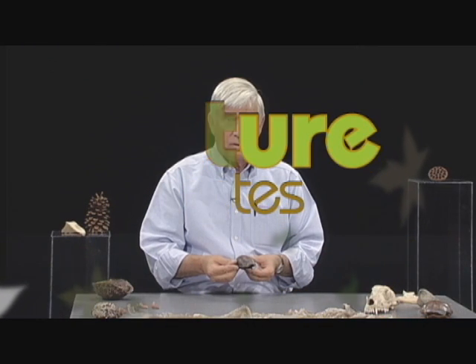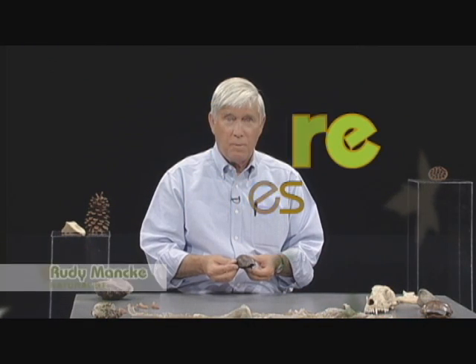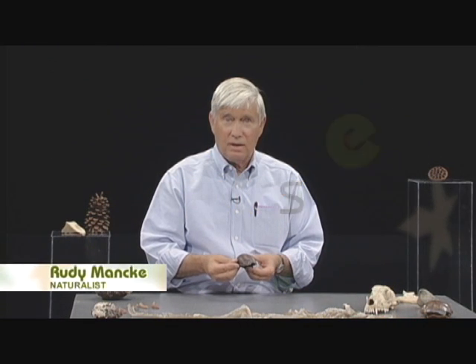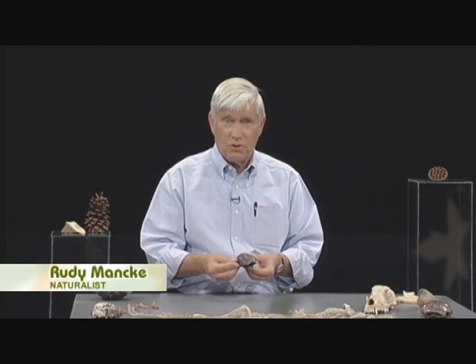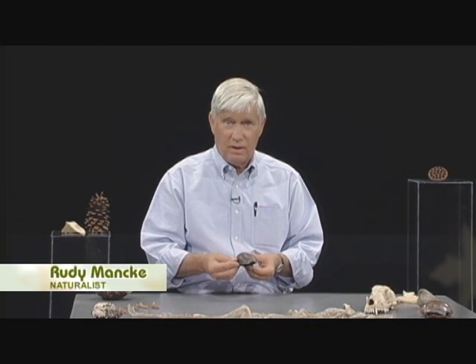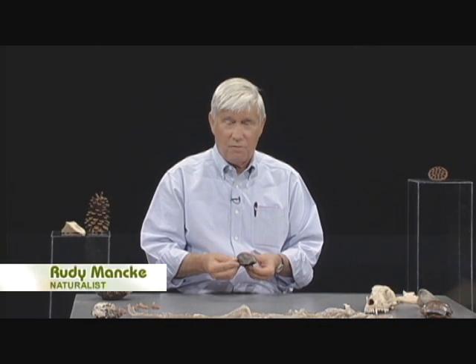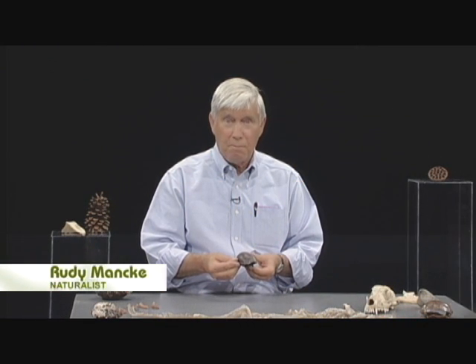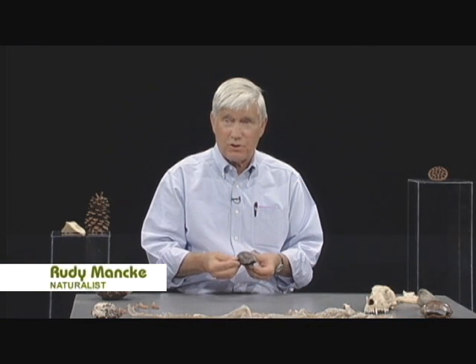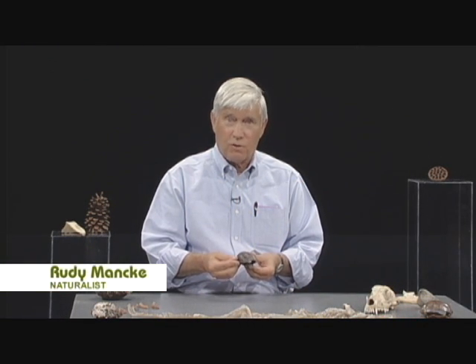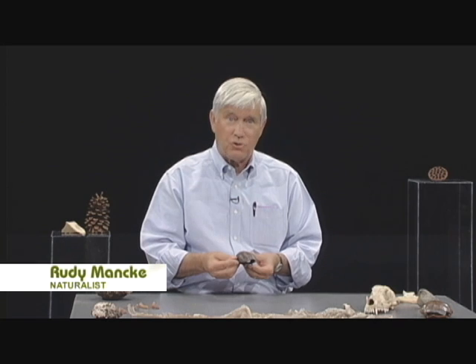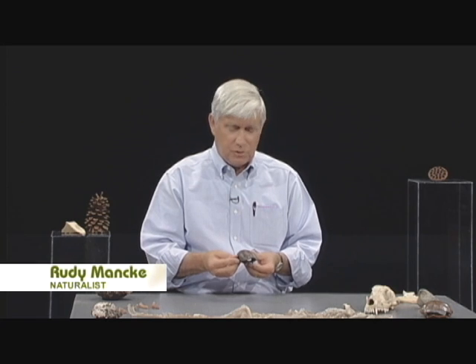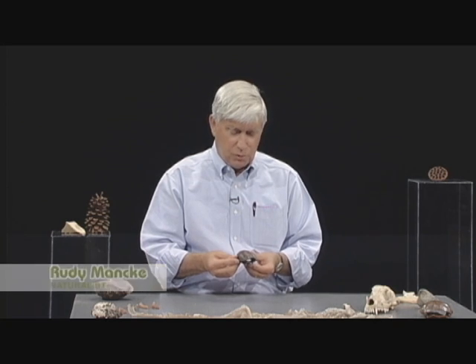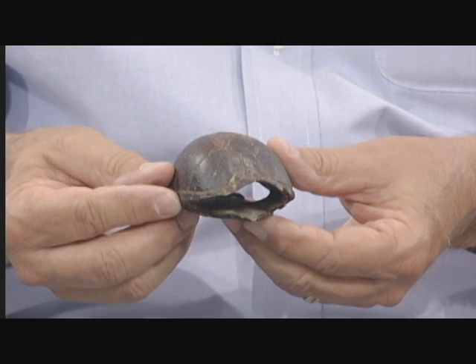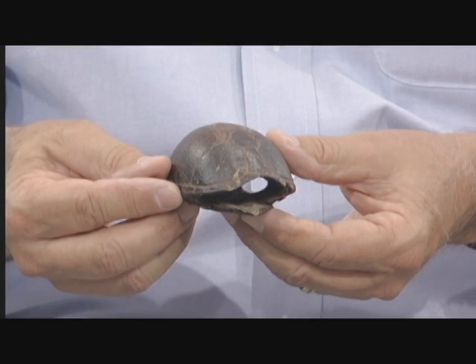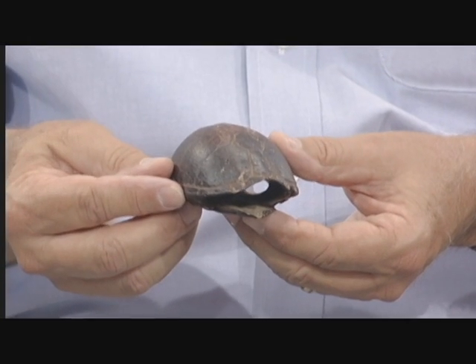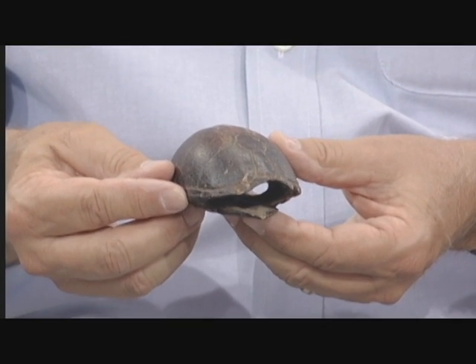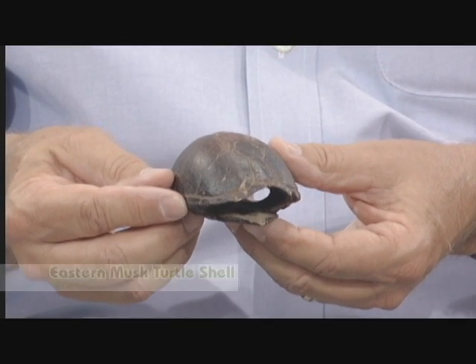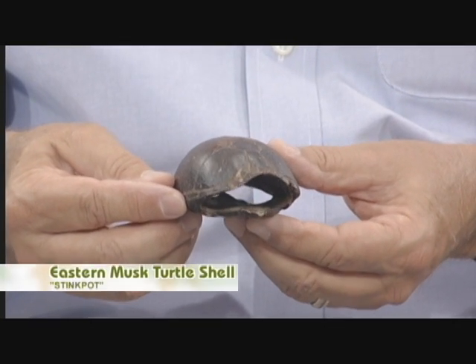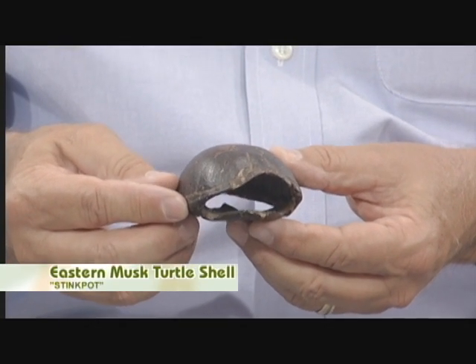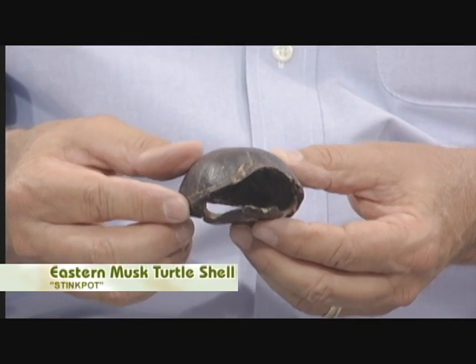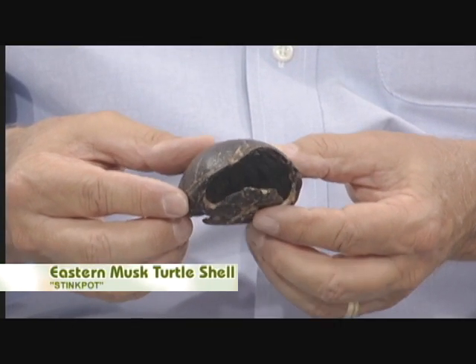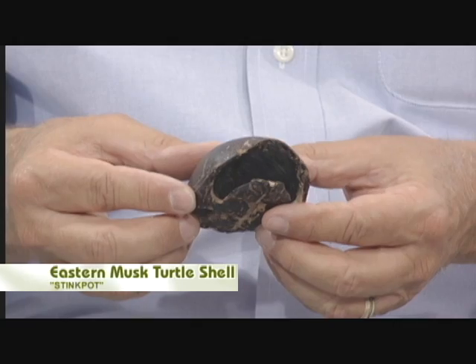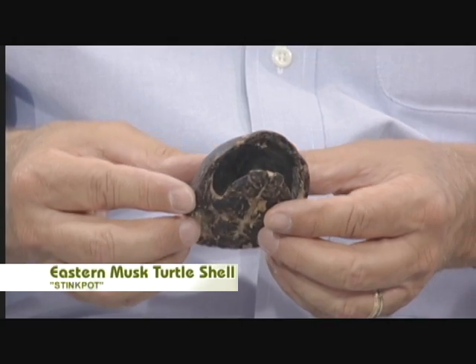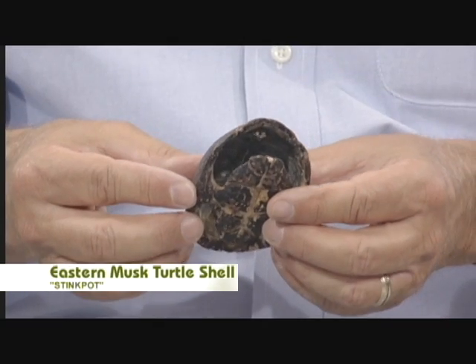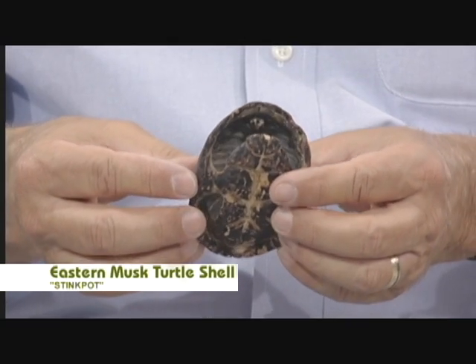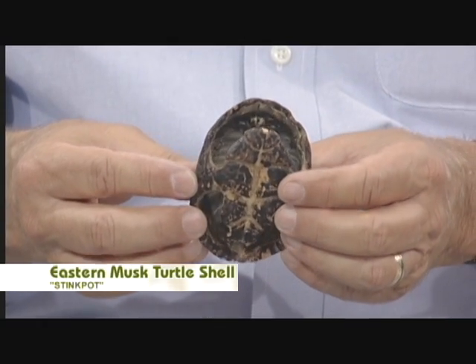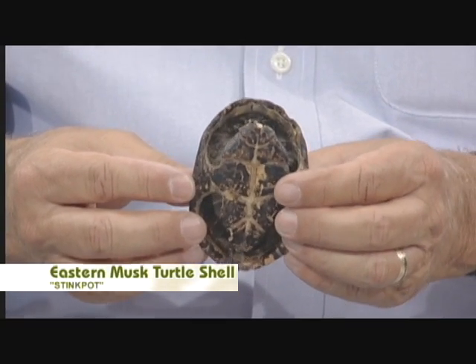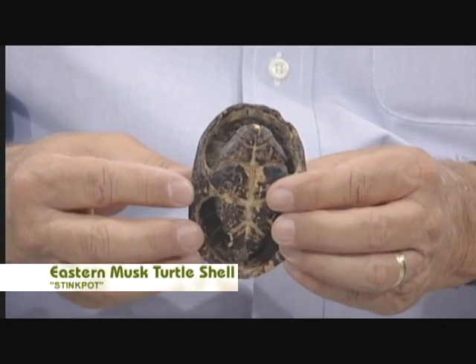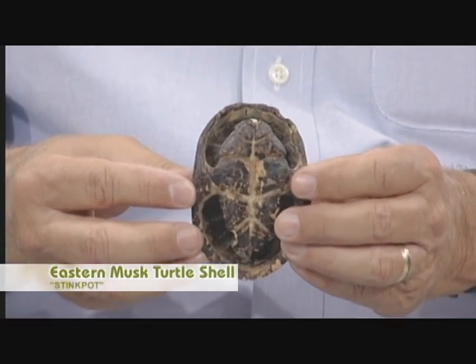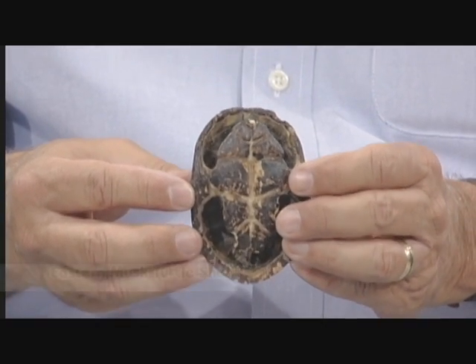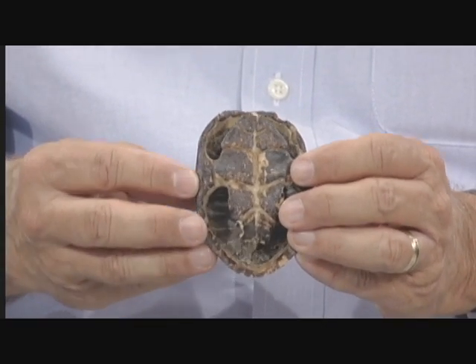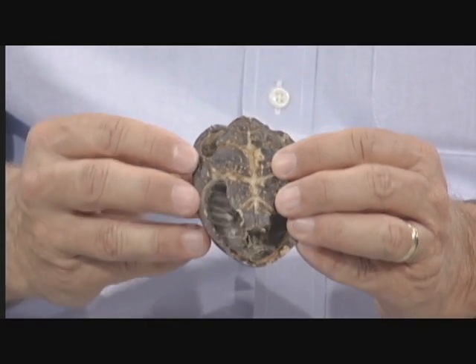I'm Rudy Manki, and this is the shell of a musk turtle — the eastern musk turtle, also known as a stink pot. That was the name I called it when I was coming up, because it does produce musky smells from a little musk gland.